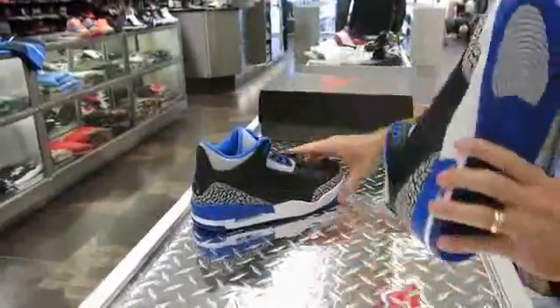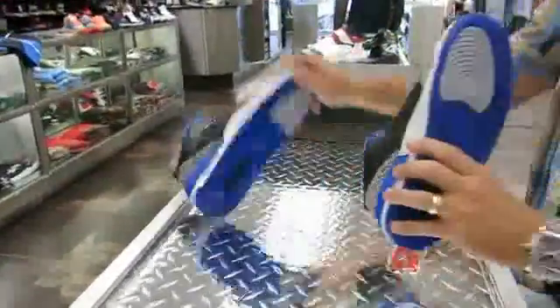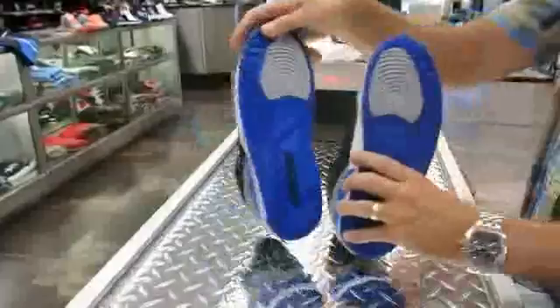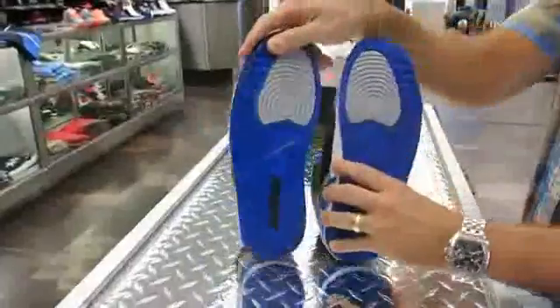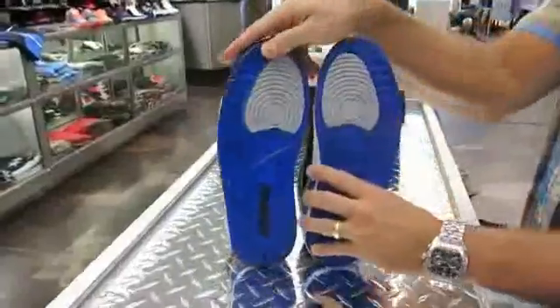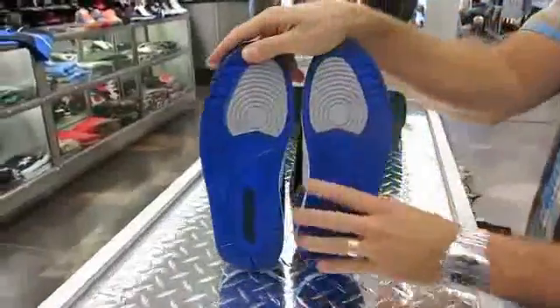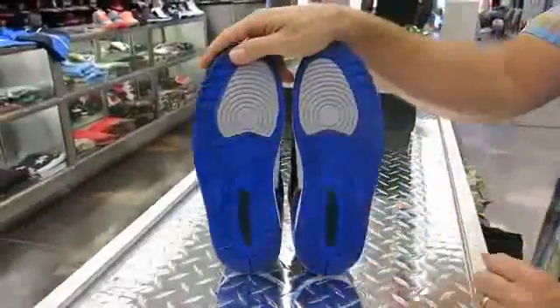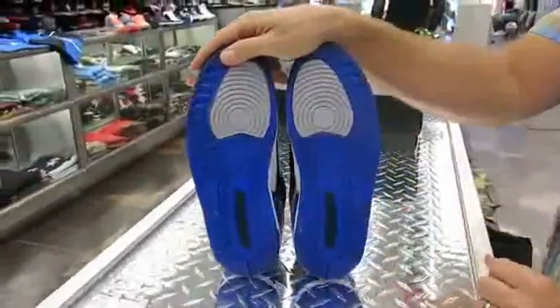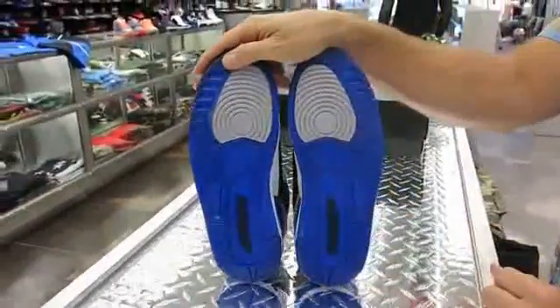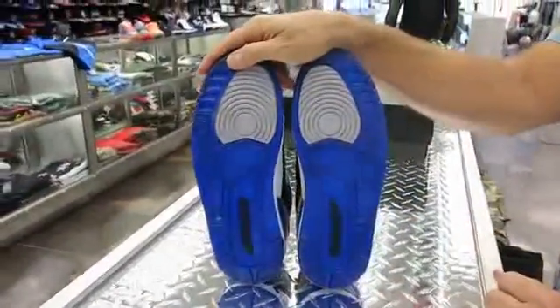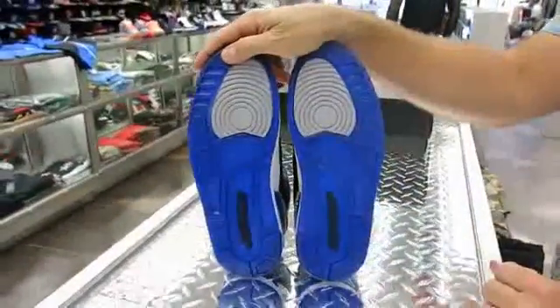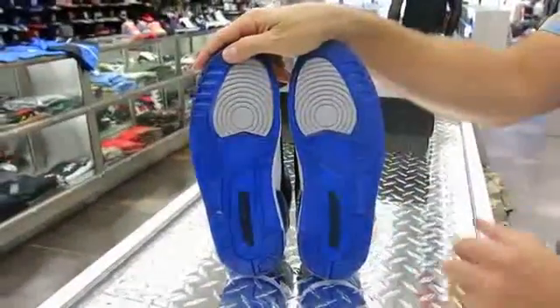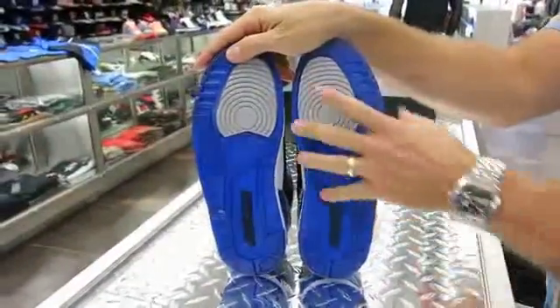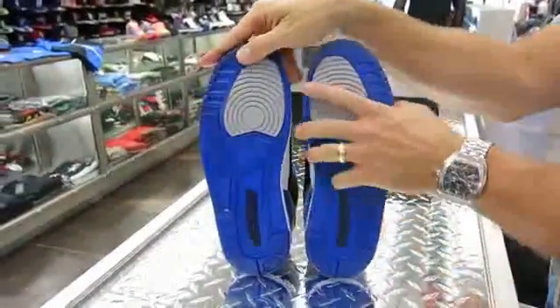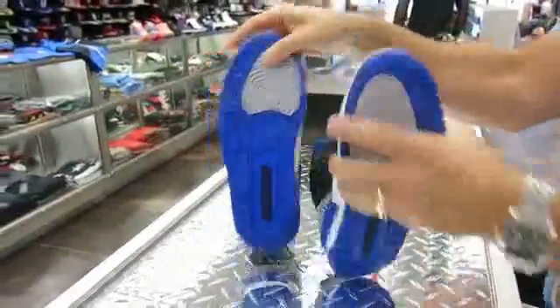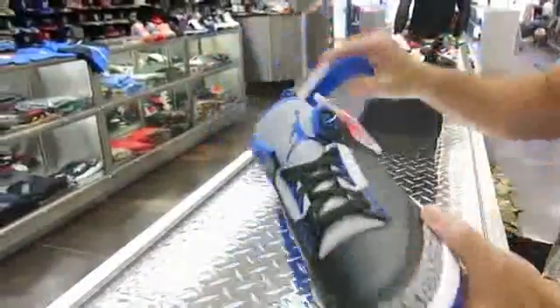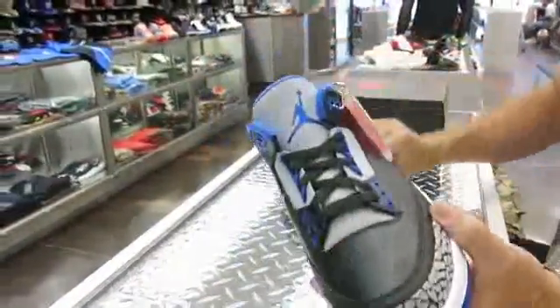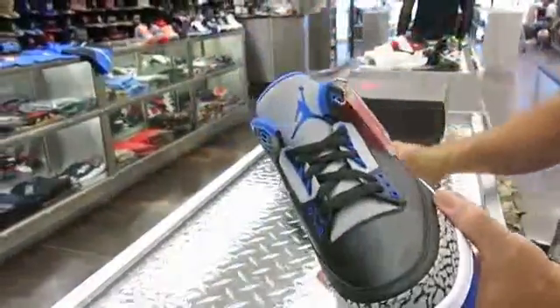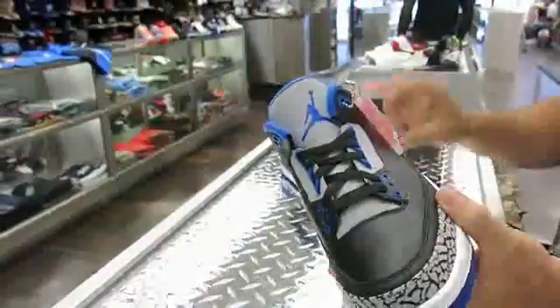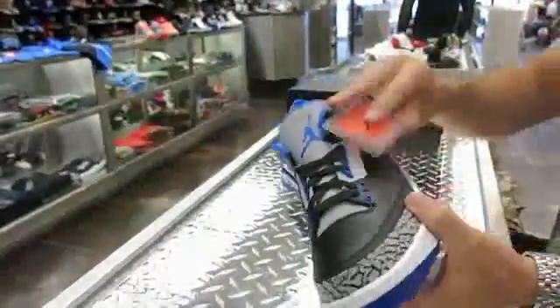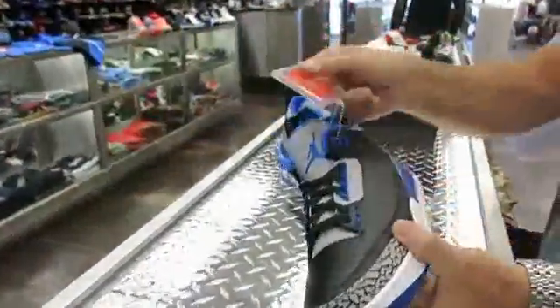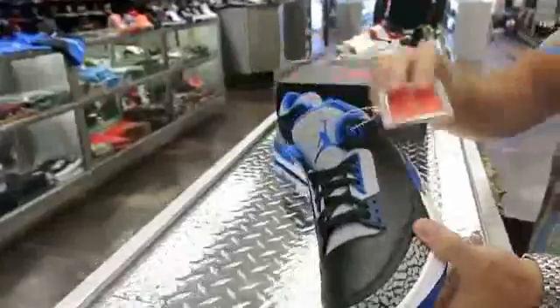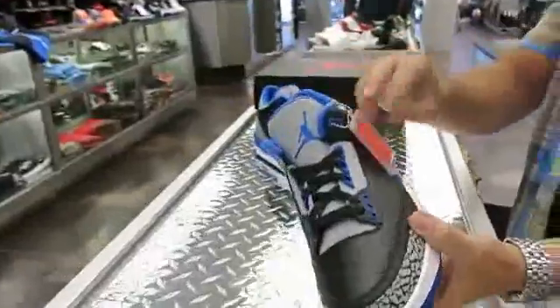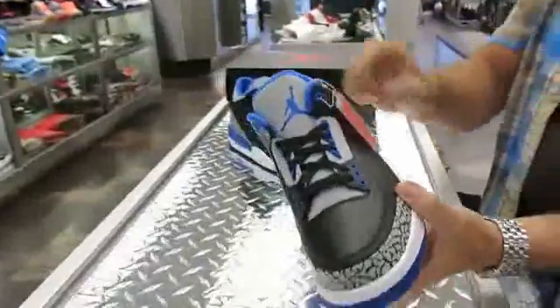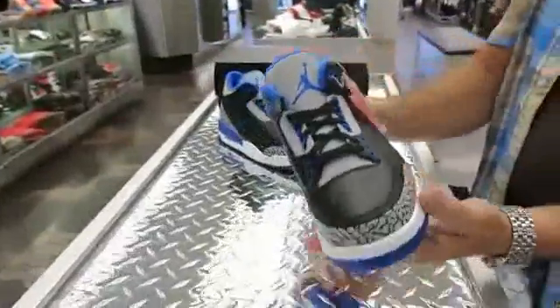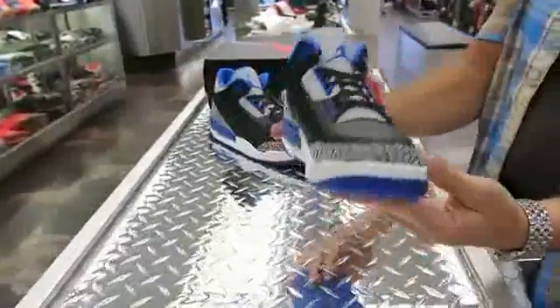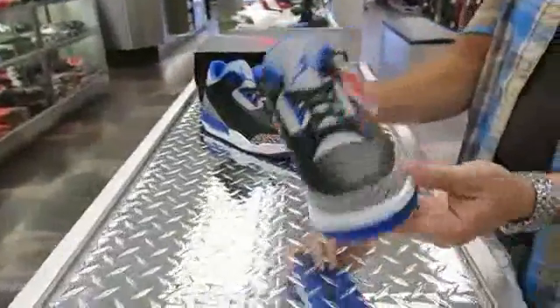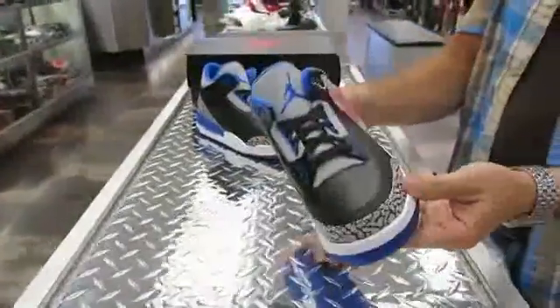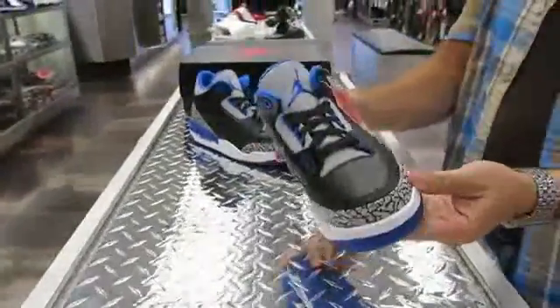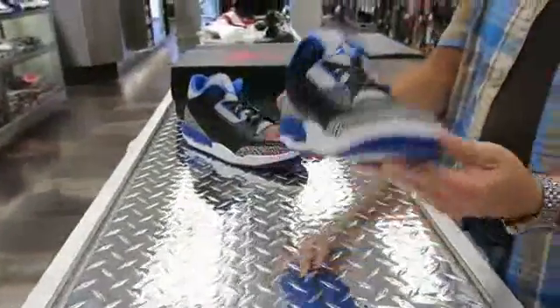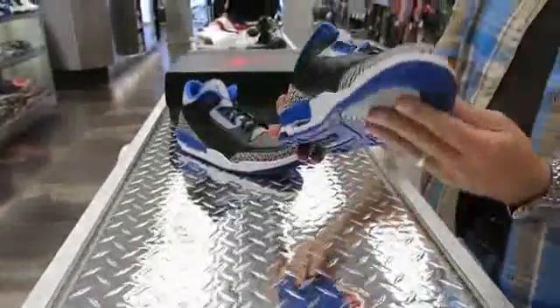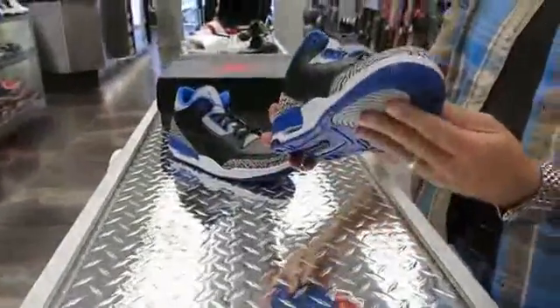Here are the two bottoms just to show them to you. Definitely hot-looking shoes. There's also an orange hang tag that used to come with them — cool looking shoe.